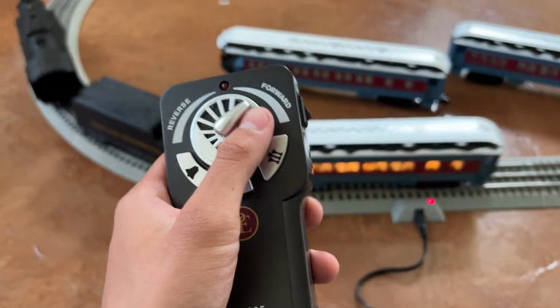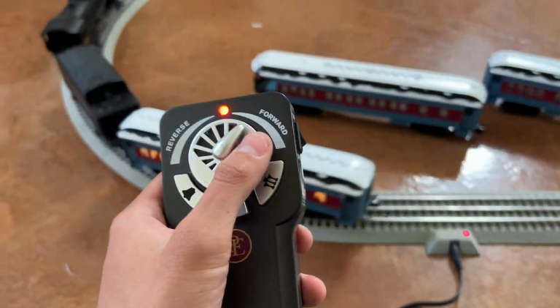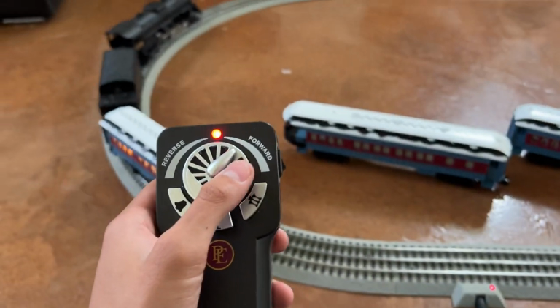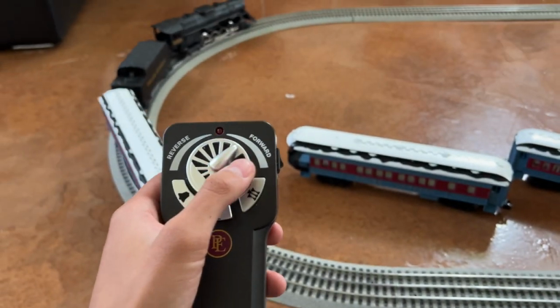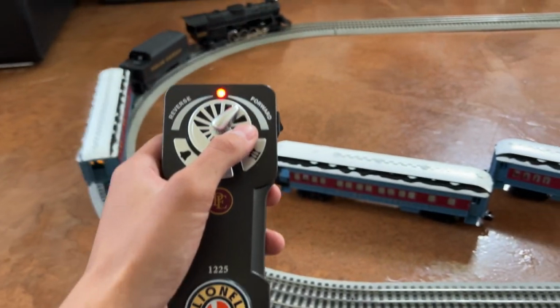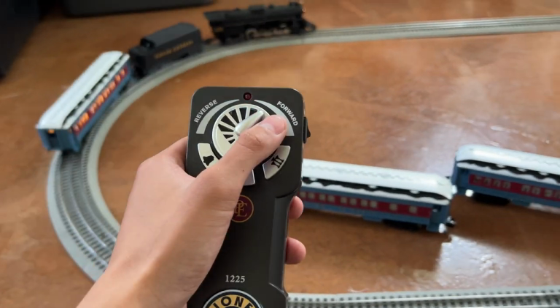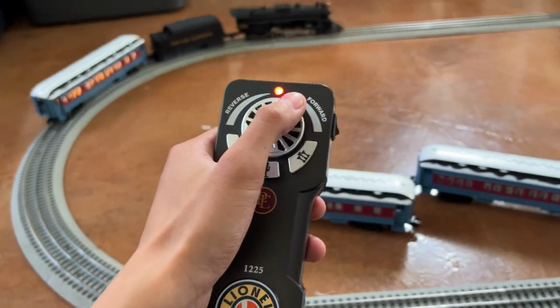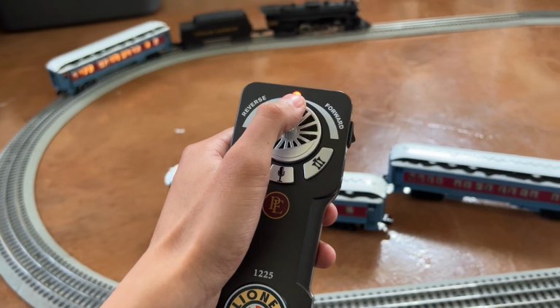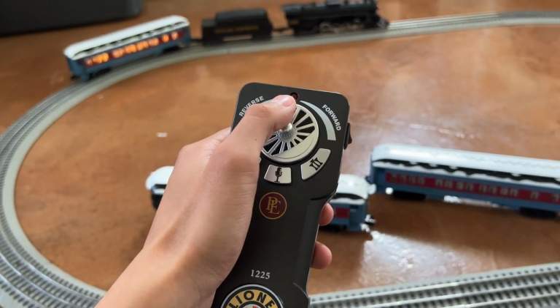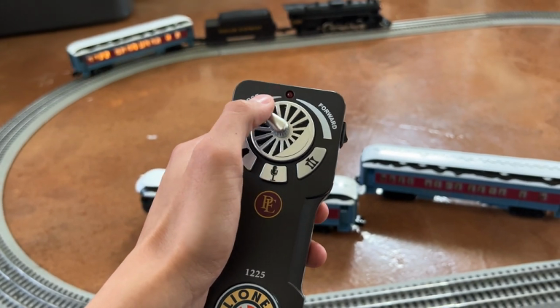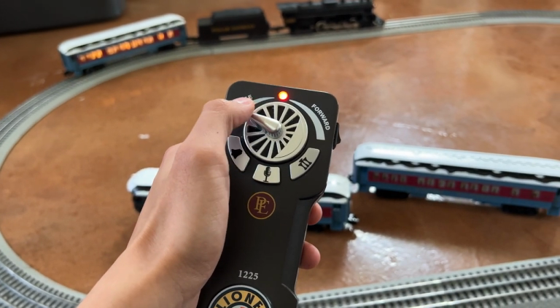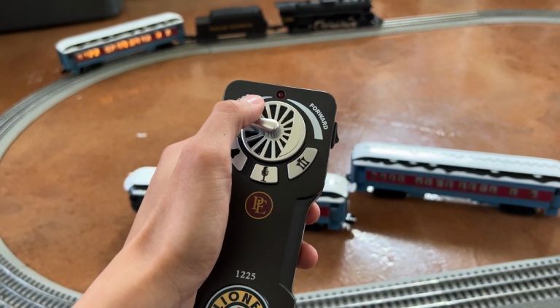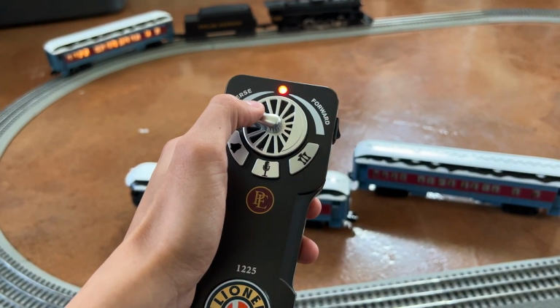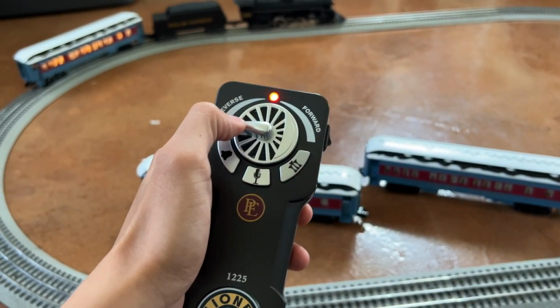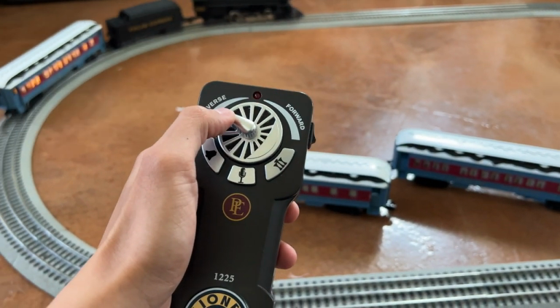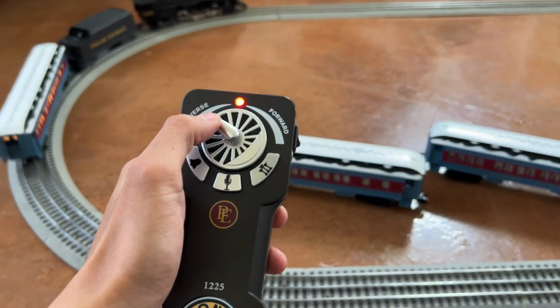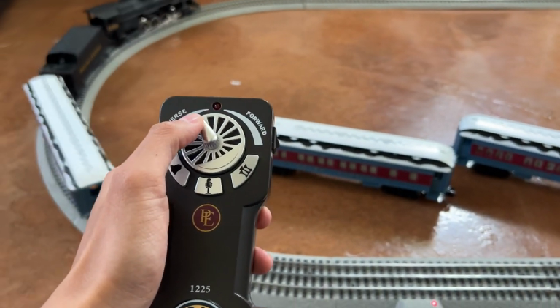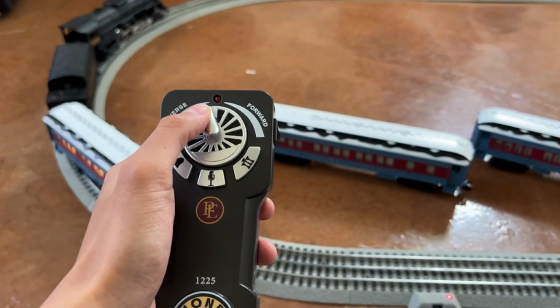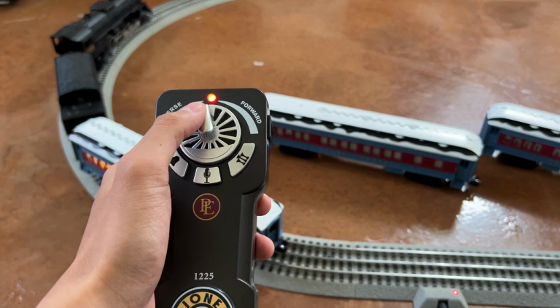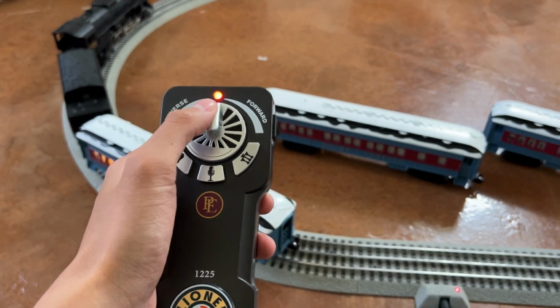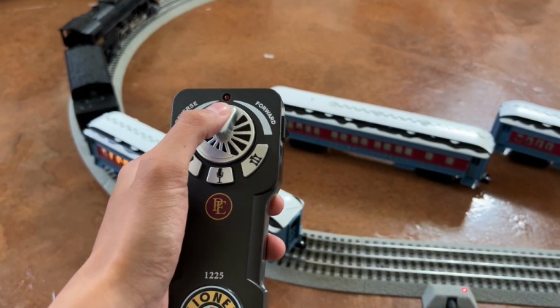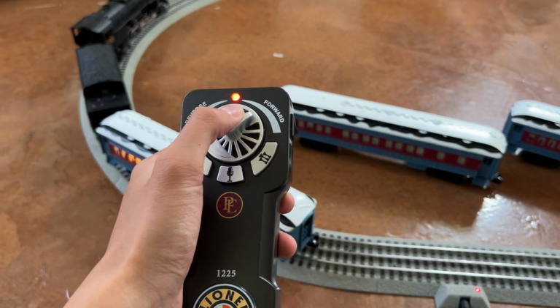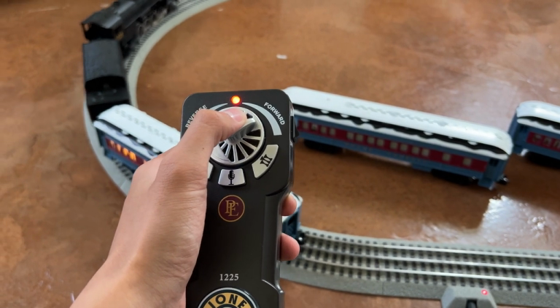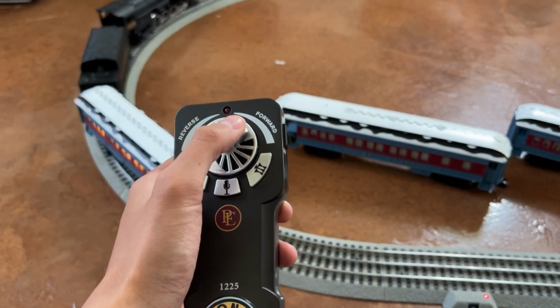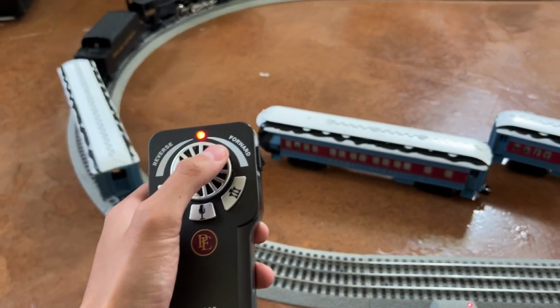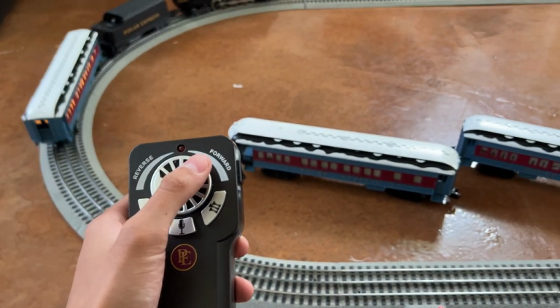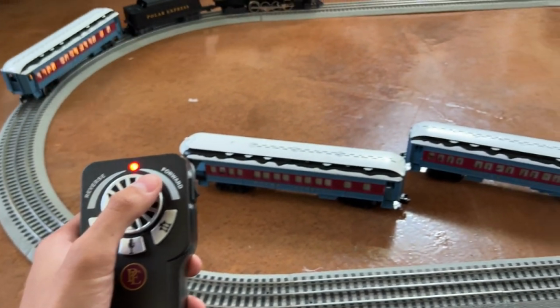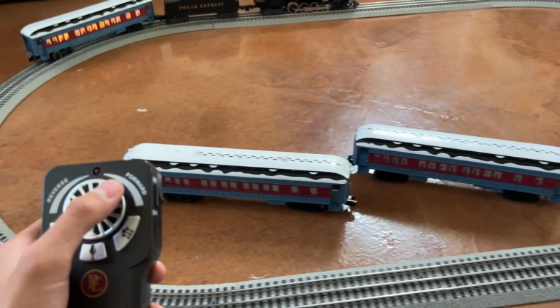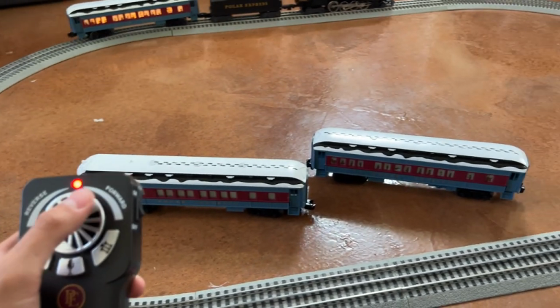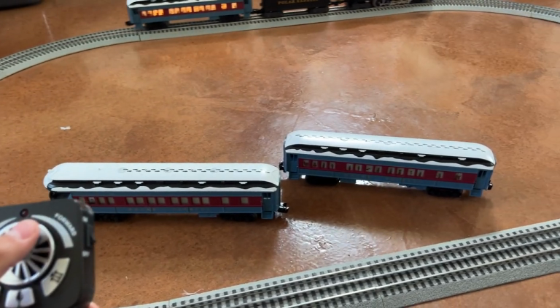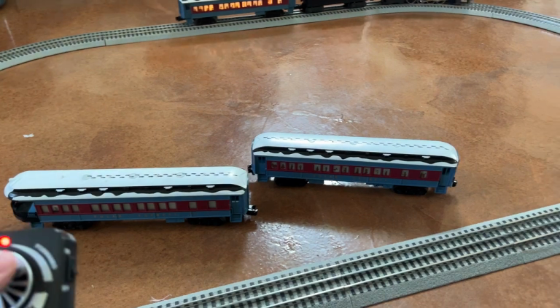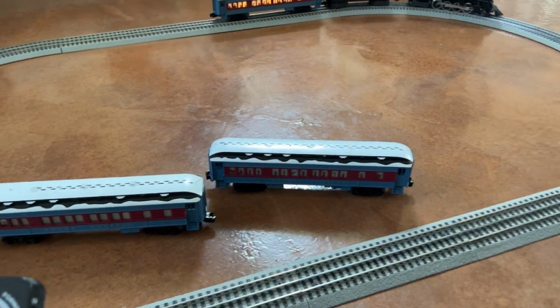Here's the train up and running, so it is also powered by the remote as you guys can see. You can move it forward, or you can reverse it as well. And it just offers a good amount of control with it, like how you want to control the speed and stuff like that.